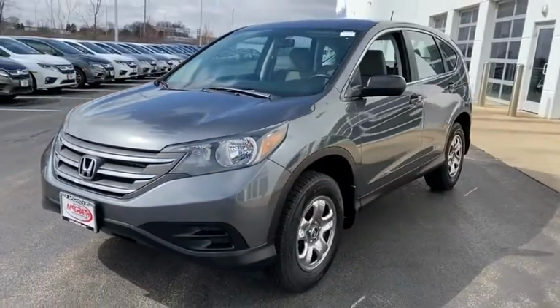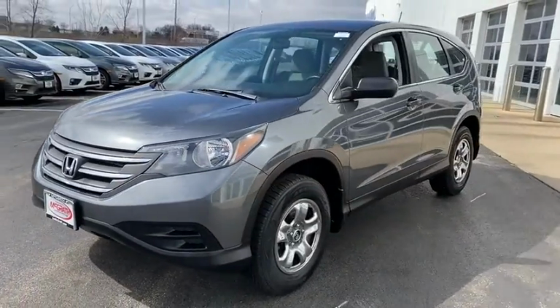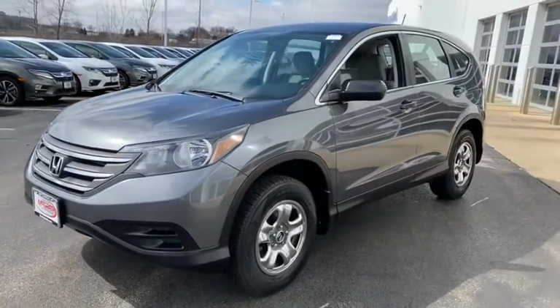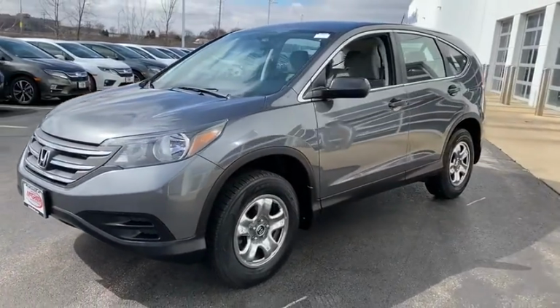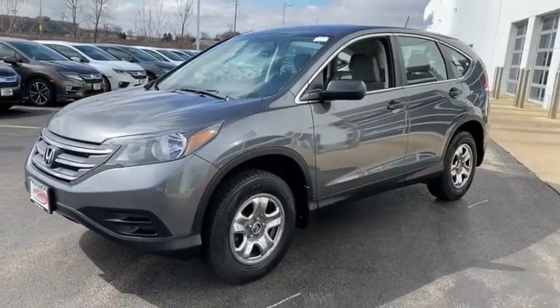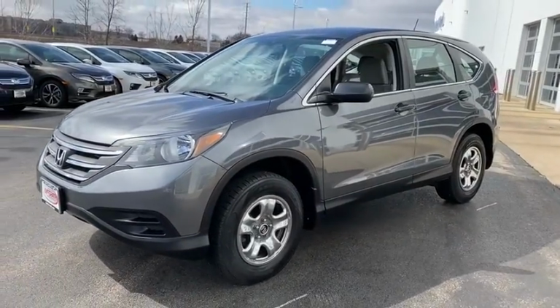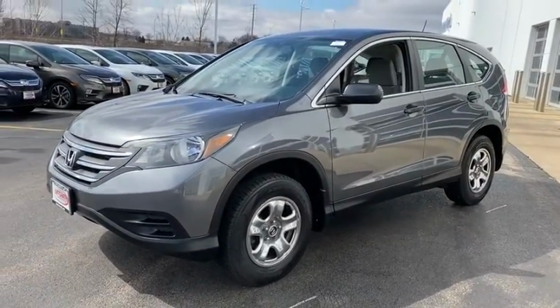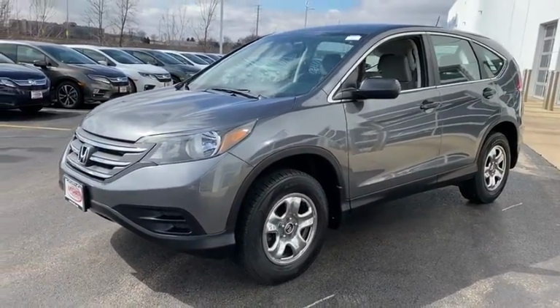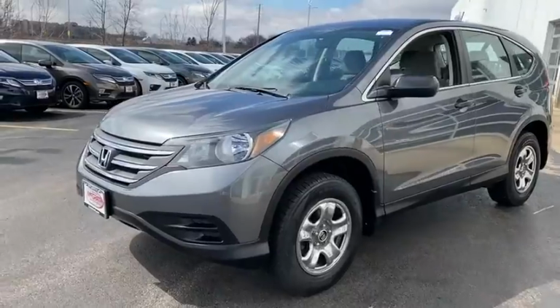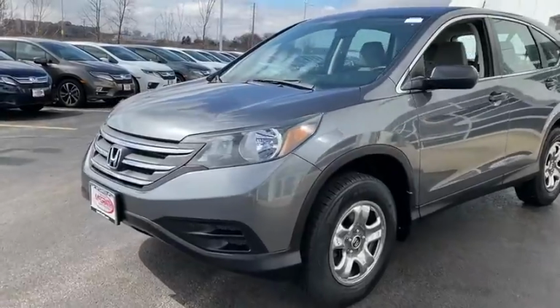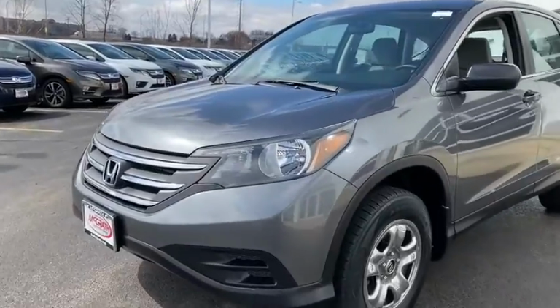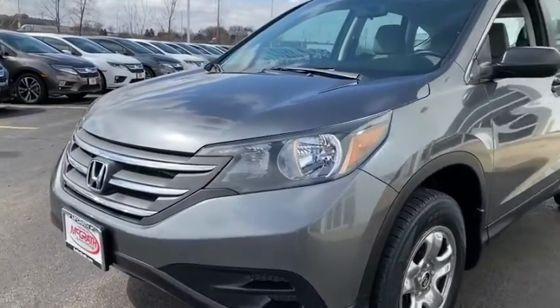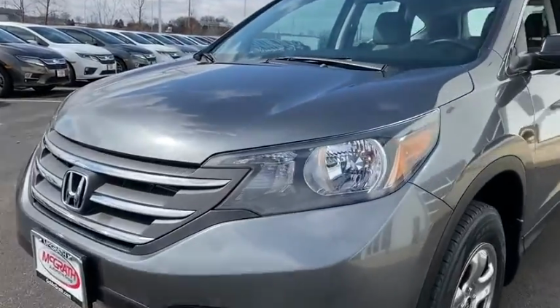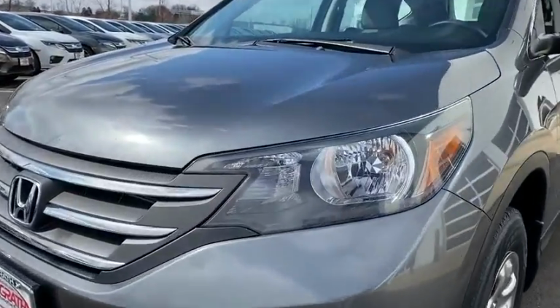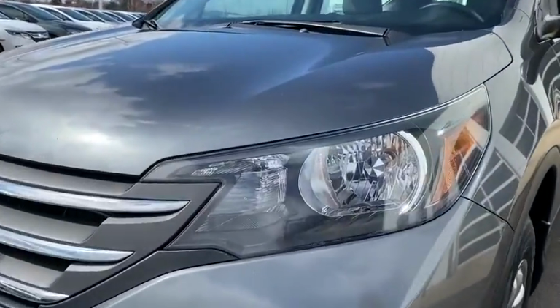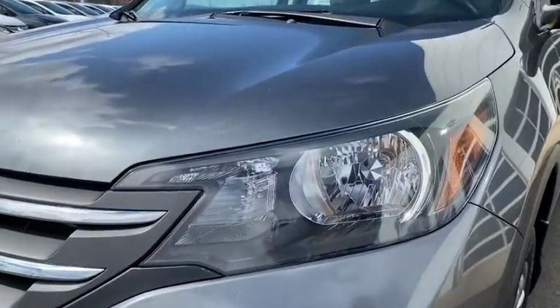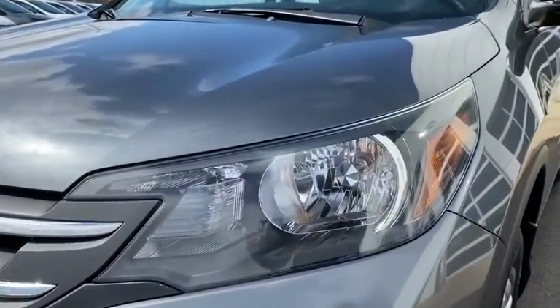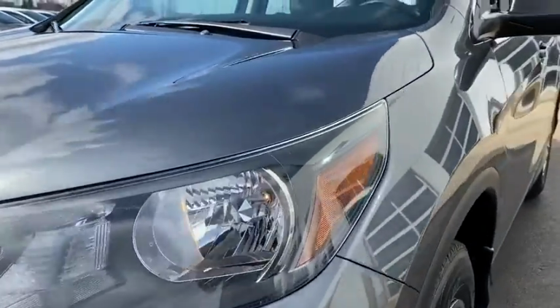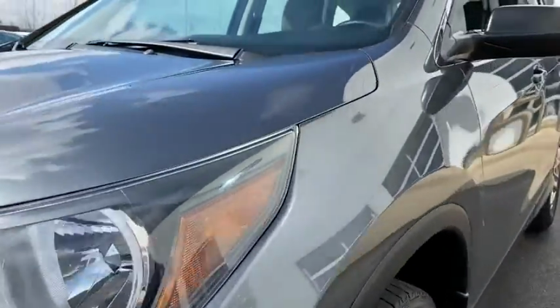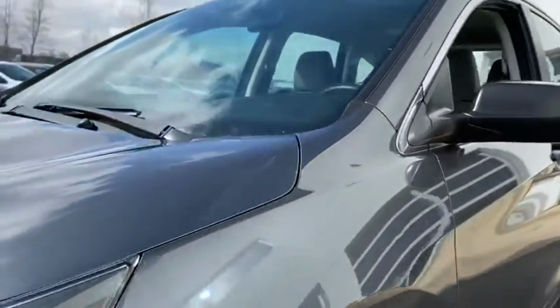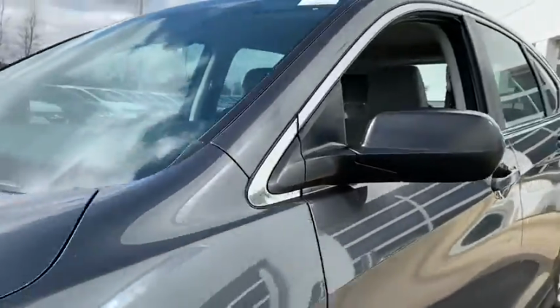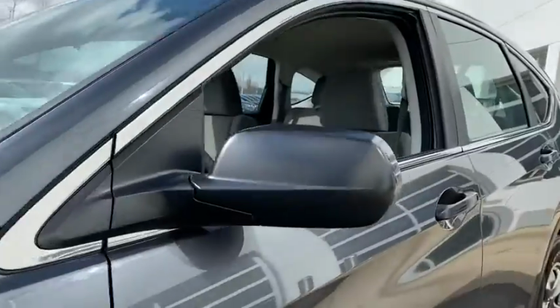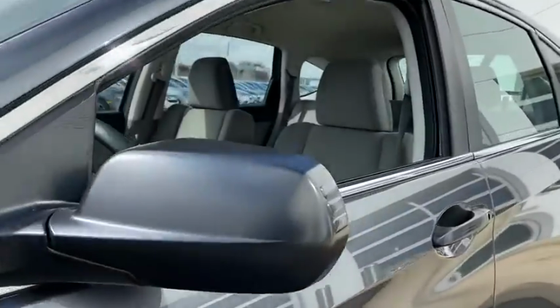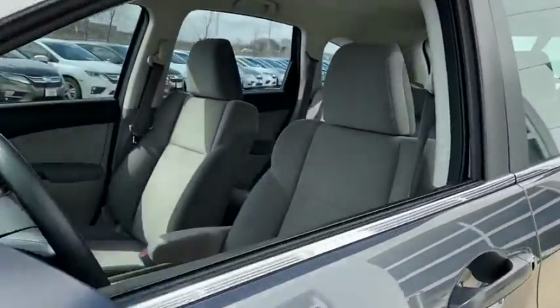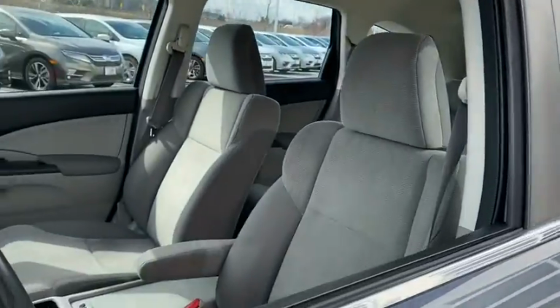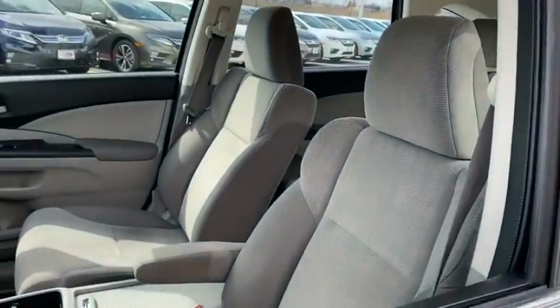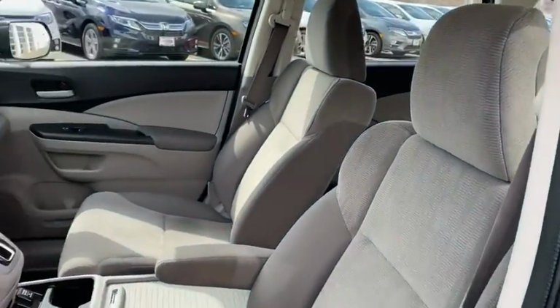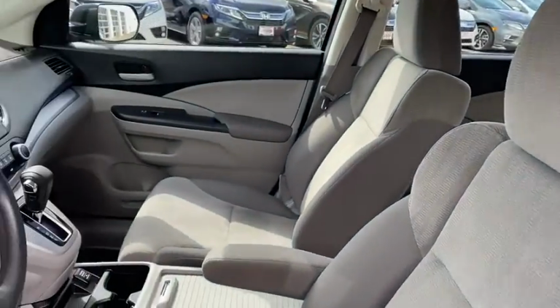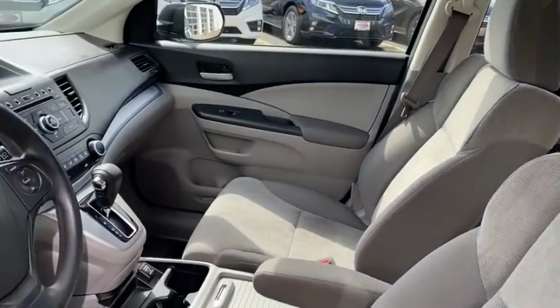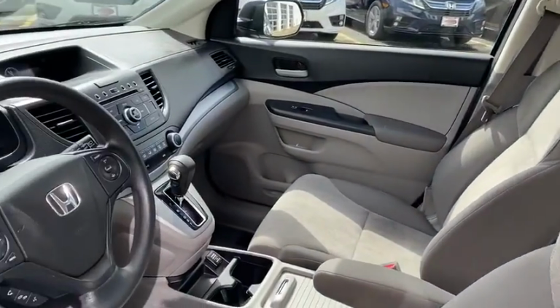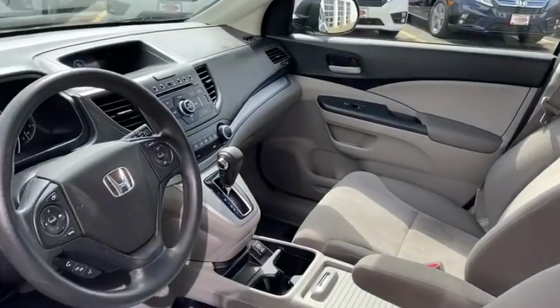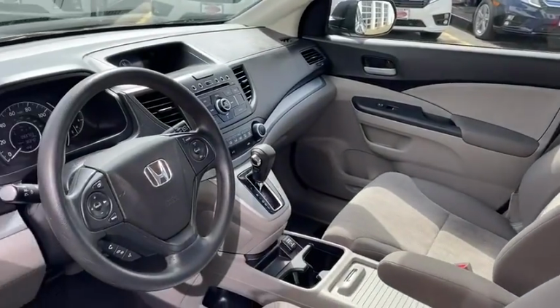This vehicle has less than 95,000 miles. Here are some of this vehicle's great options: Bluetooth, ABS four-wheel, cruise control, floor mats, and five-speed automatic transmission with overdrive.